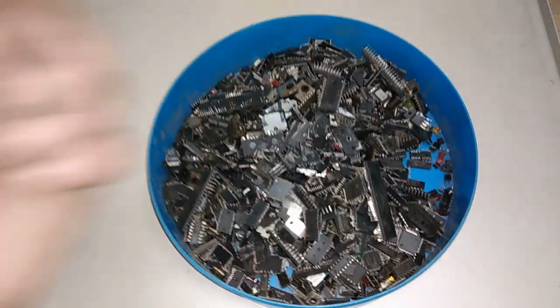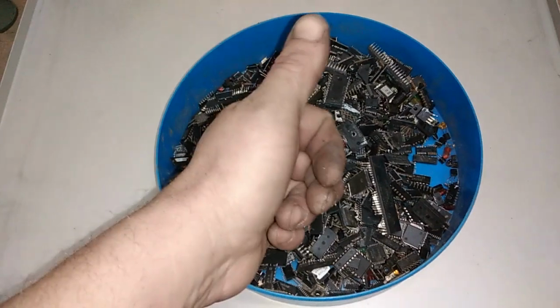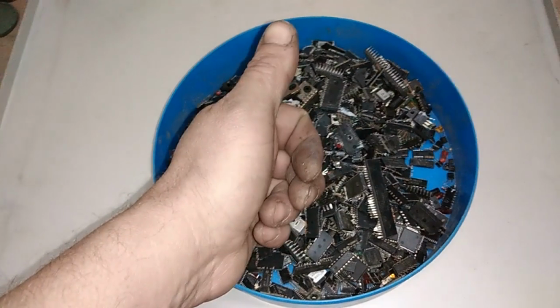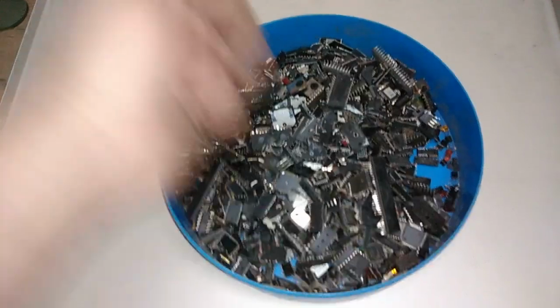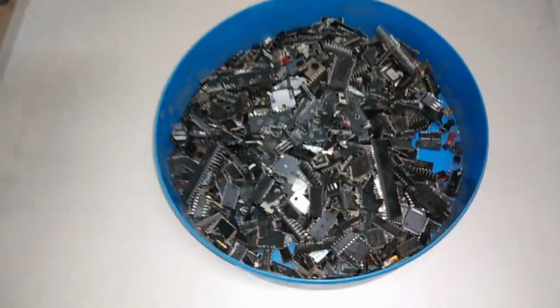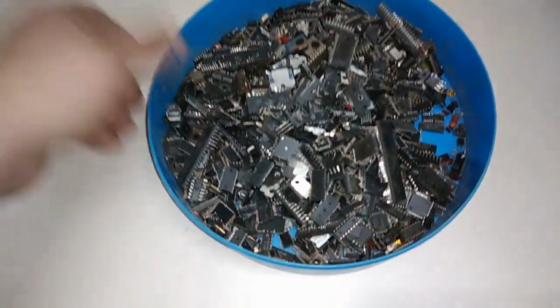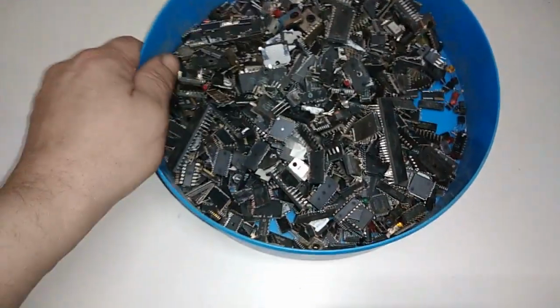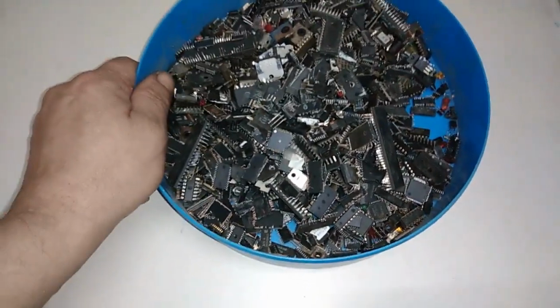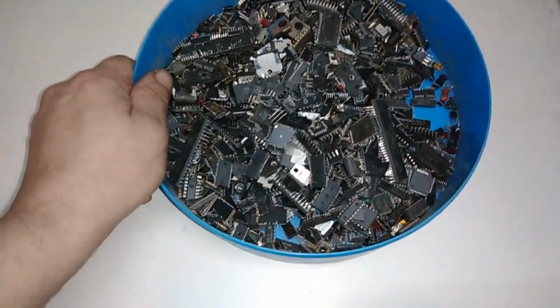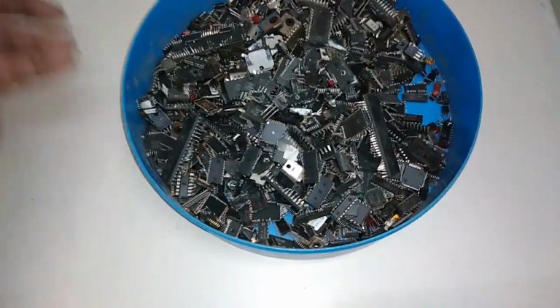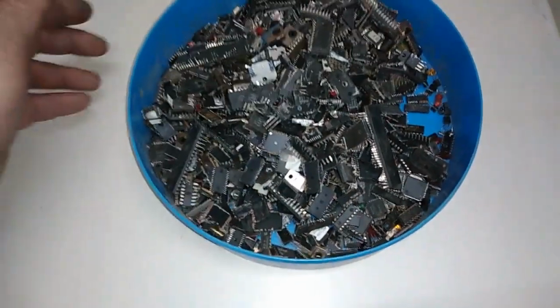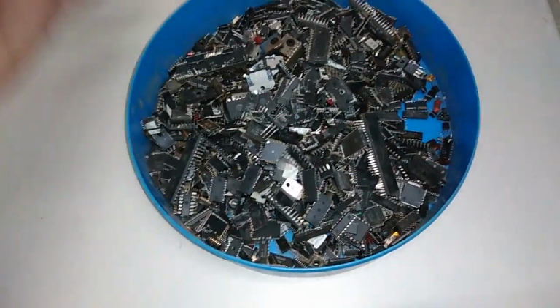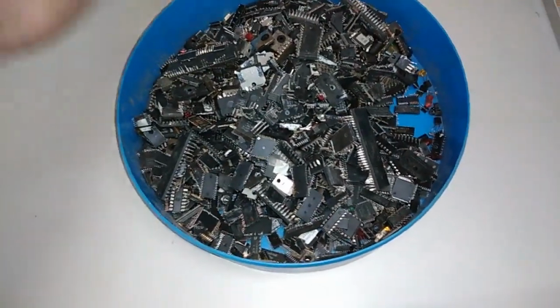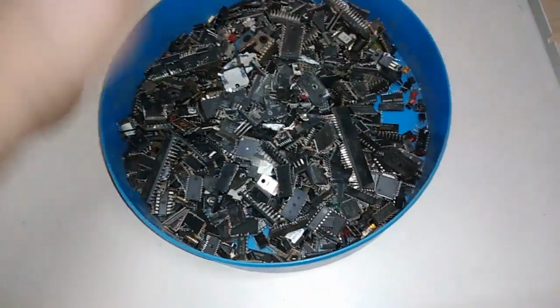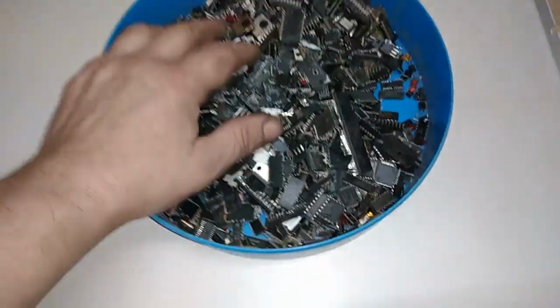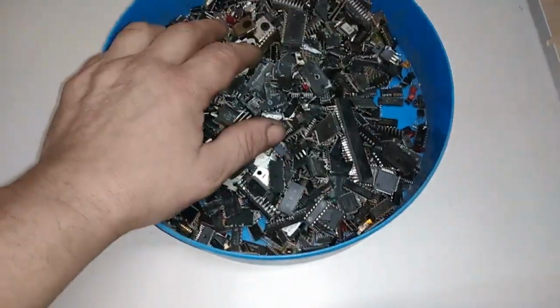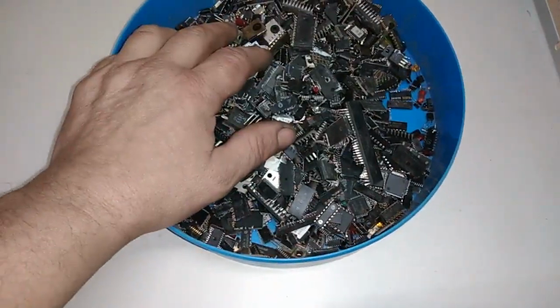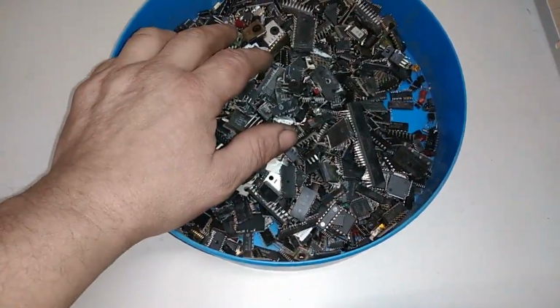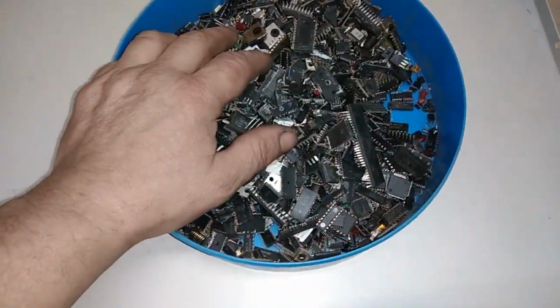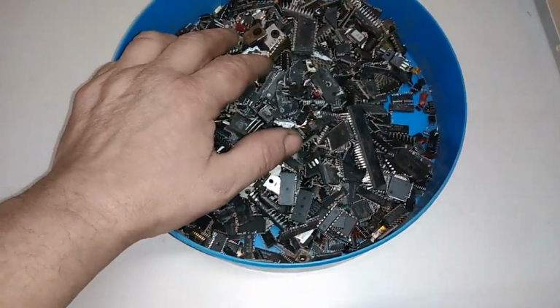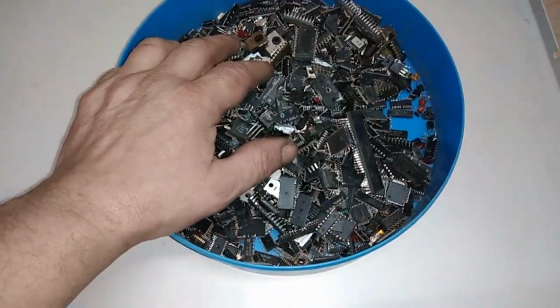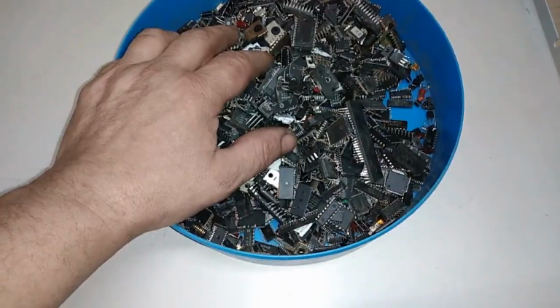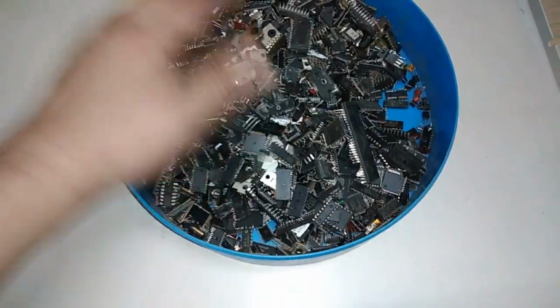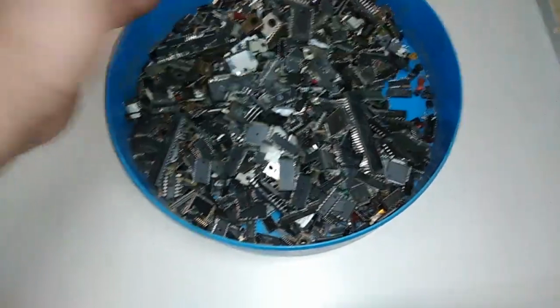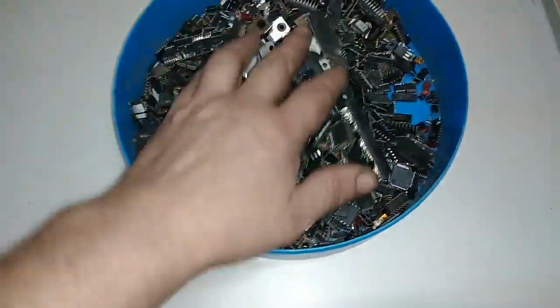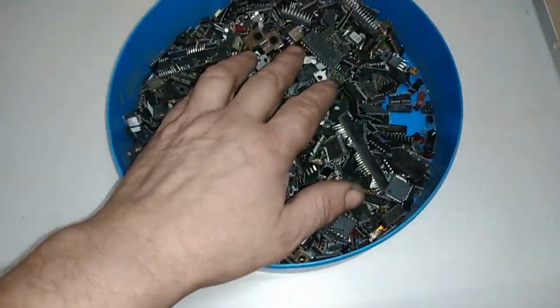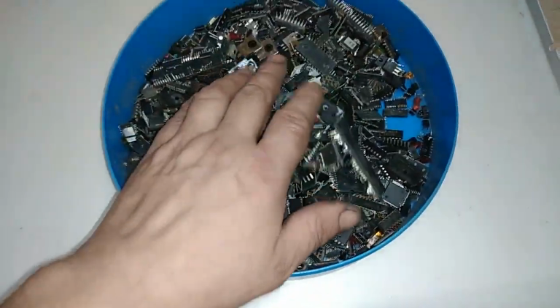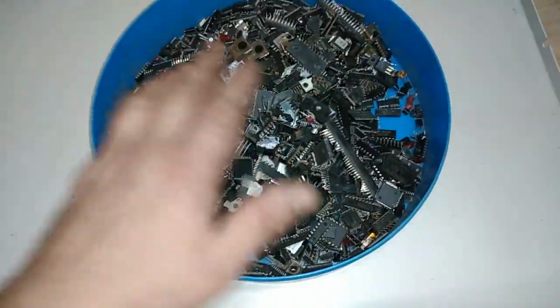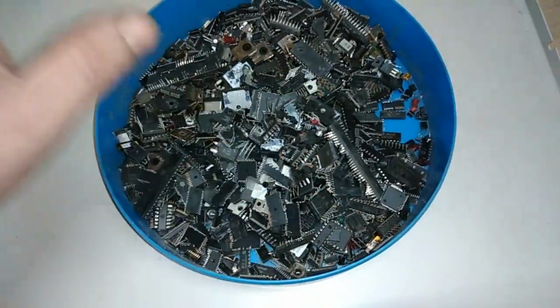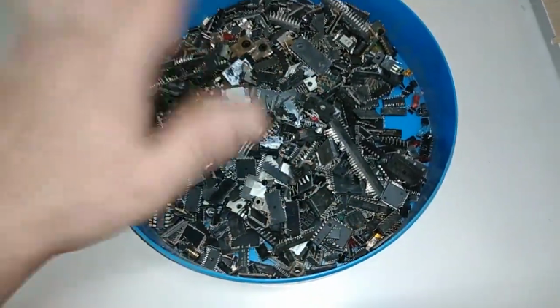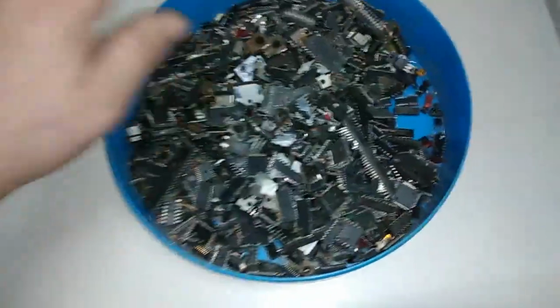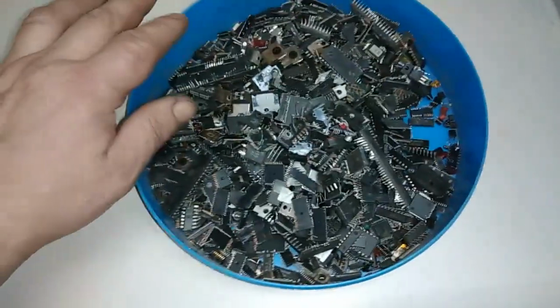What's up guys, Ferendushan here, welcome to a new video. In today's video we're going to recover some gold from one kilogram.